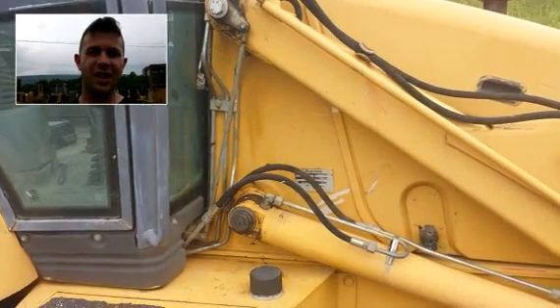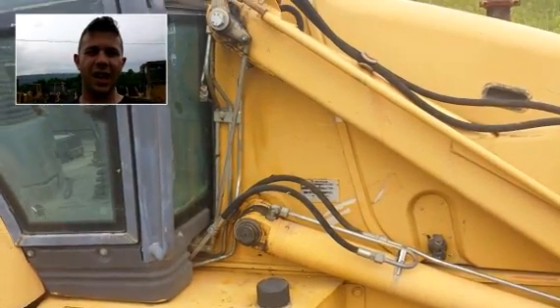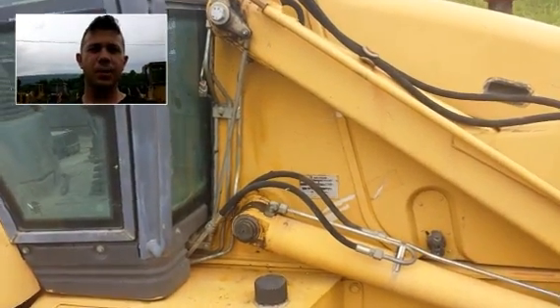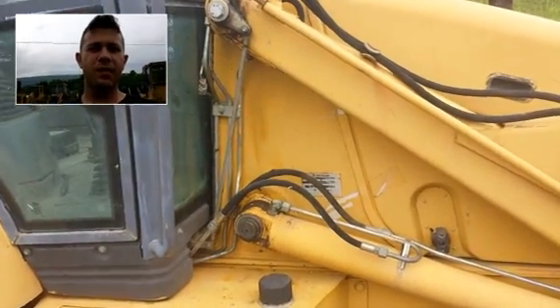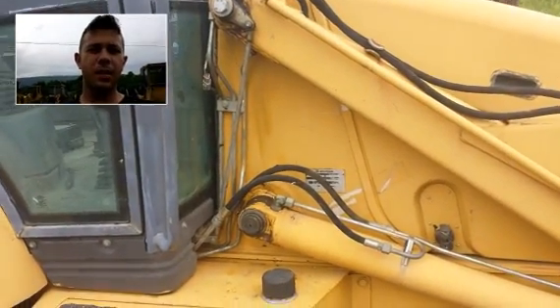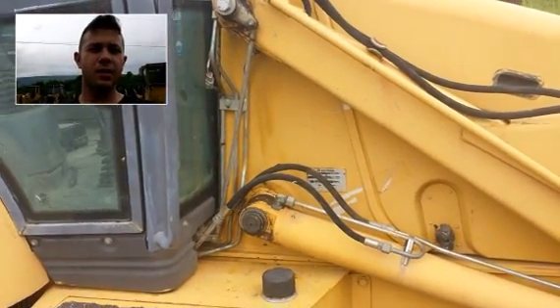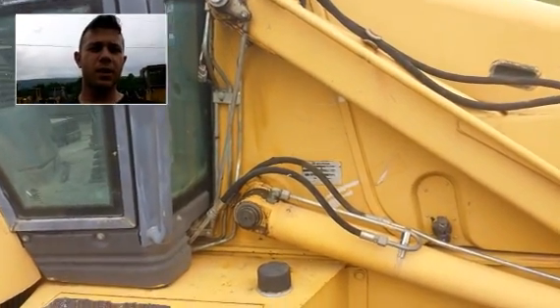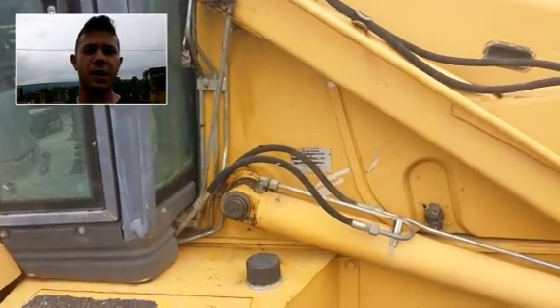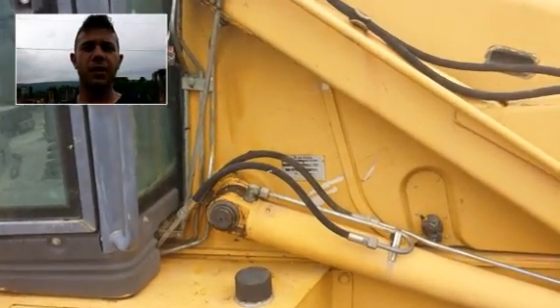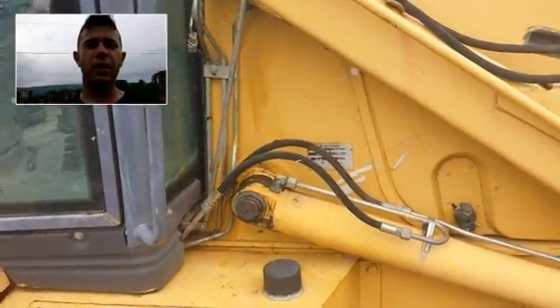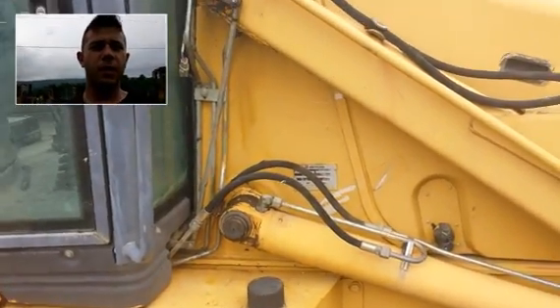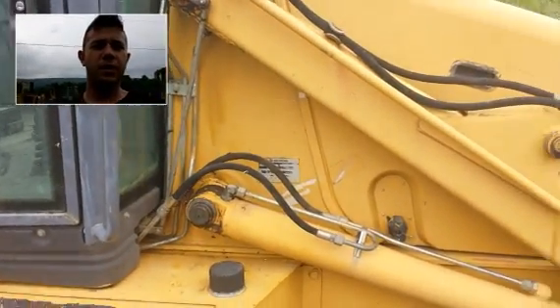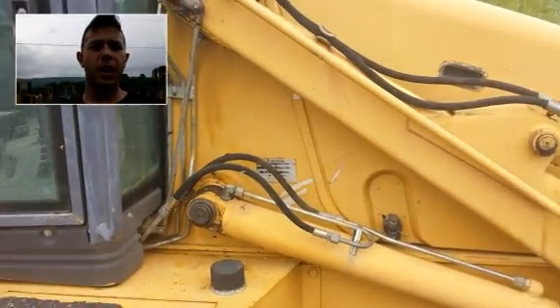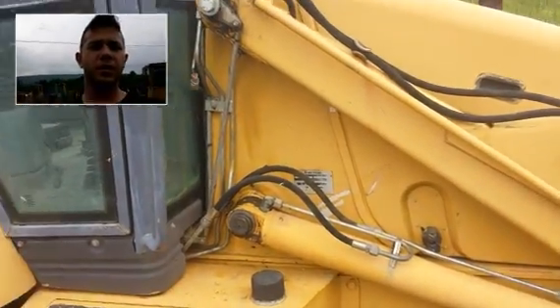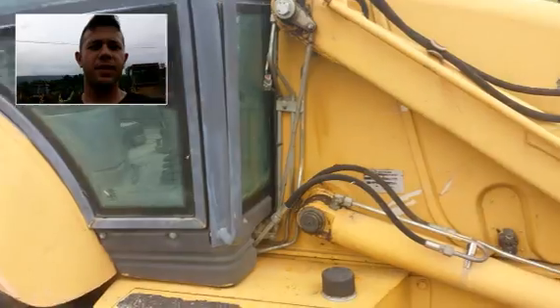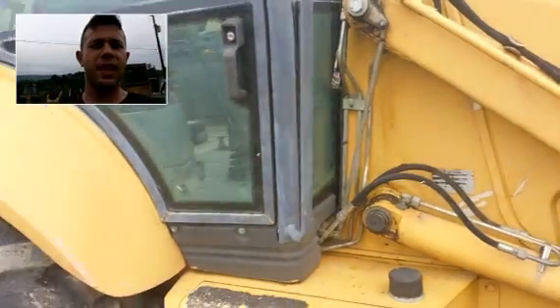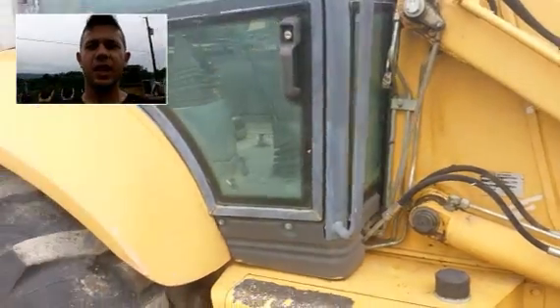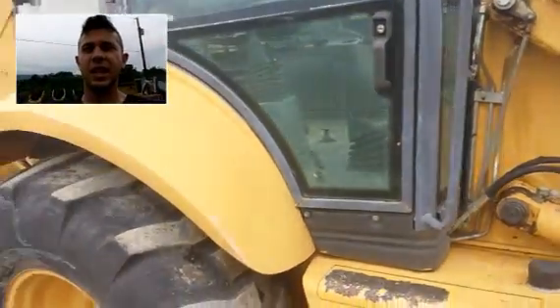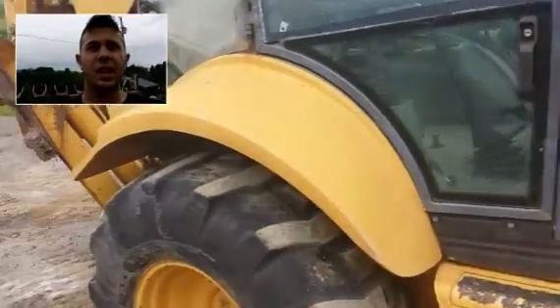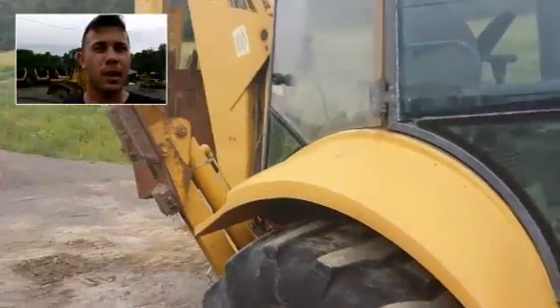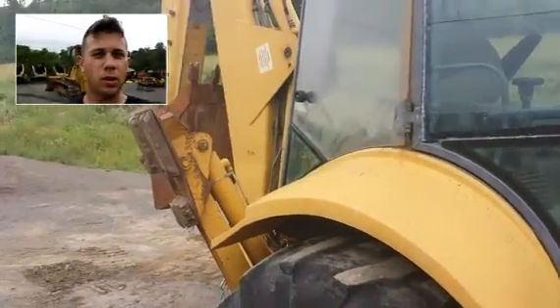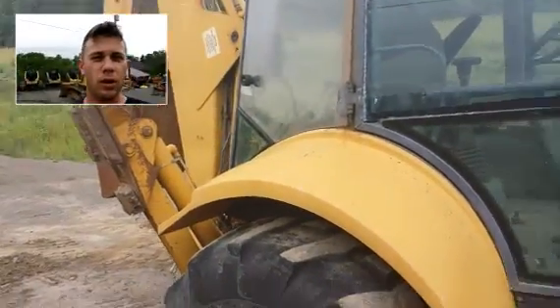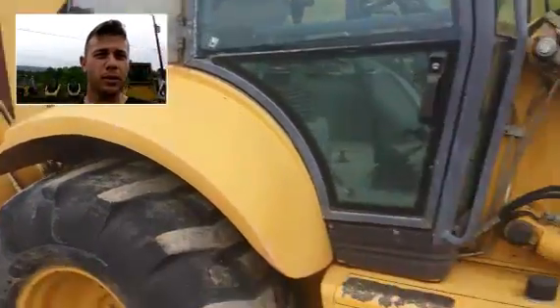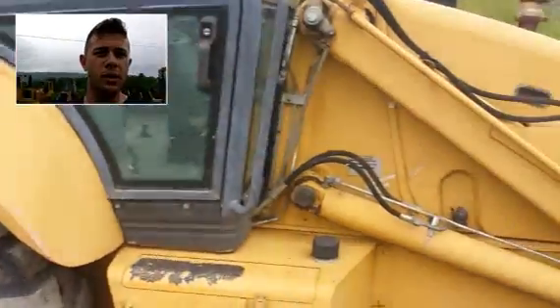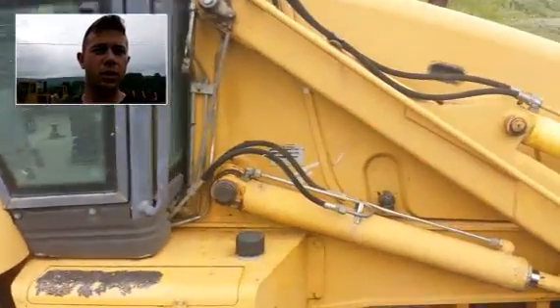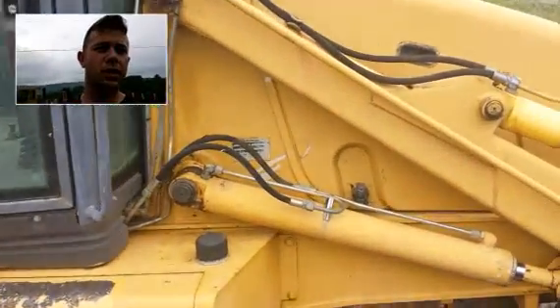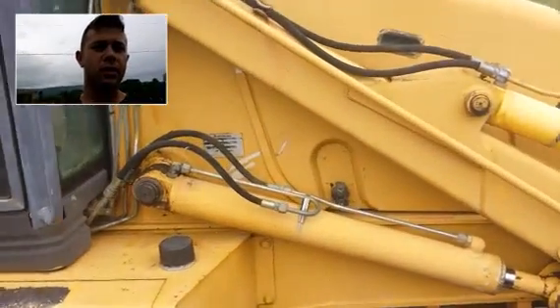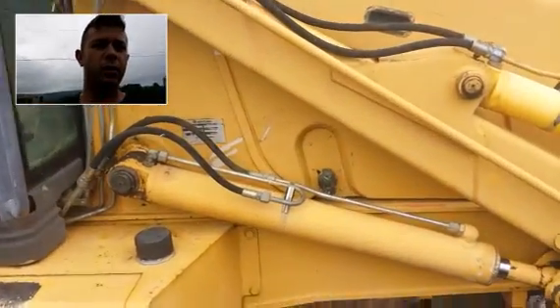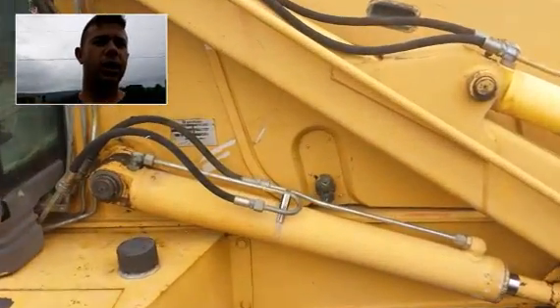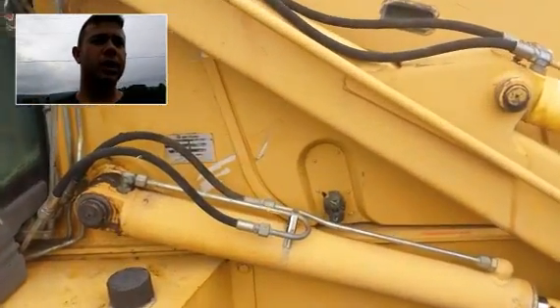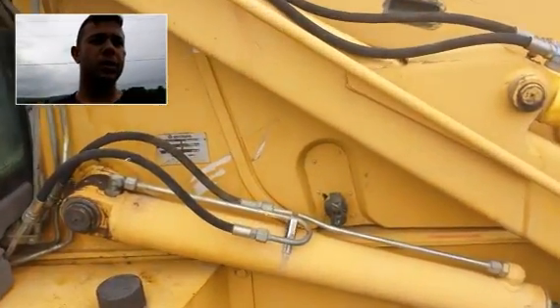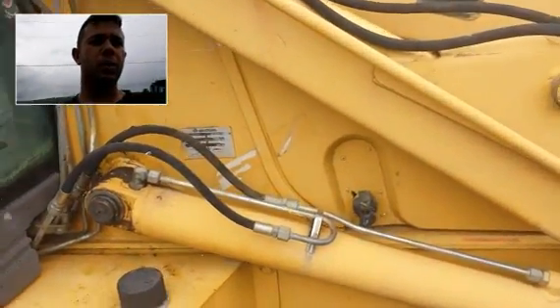Hey guys, my name is Seth Fenby and this is a virtual inspection by video. What I have is a New Holland 555E backhoe loader. We're going to walk around and inspect the major components.